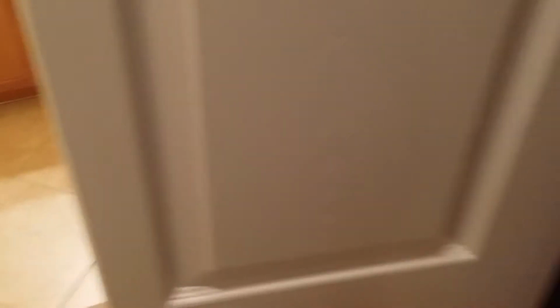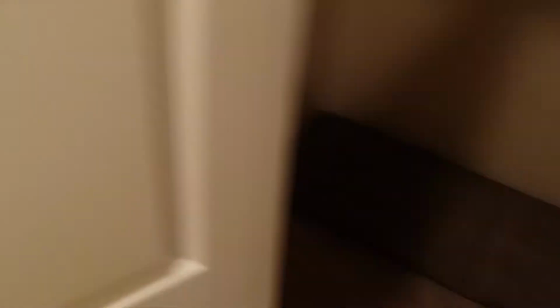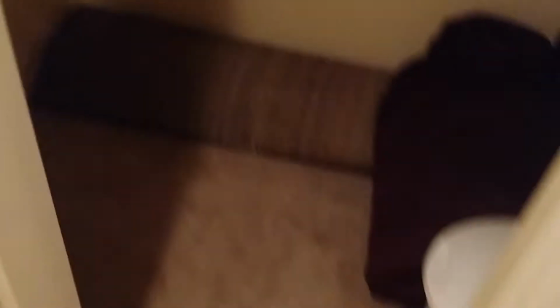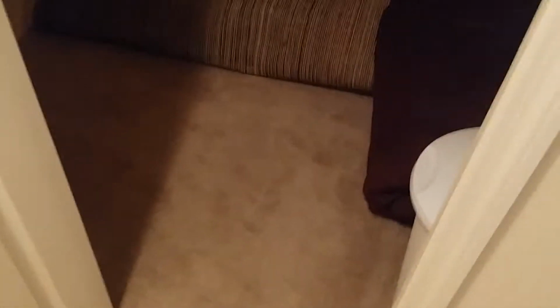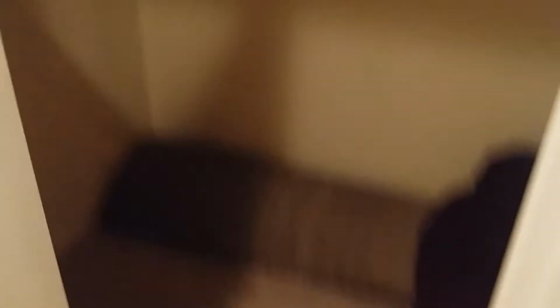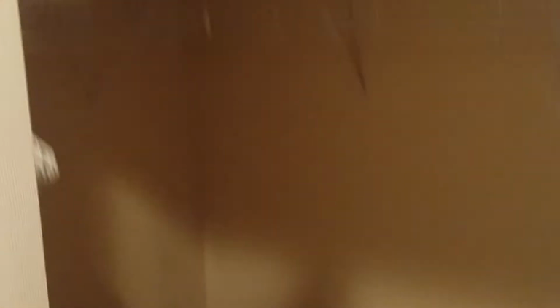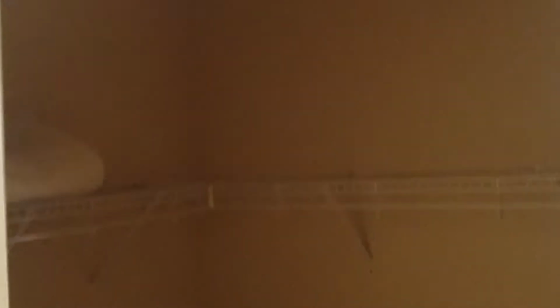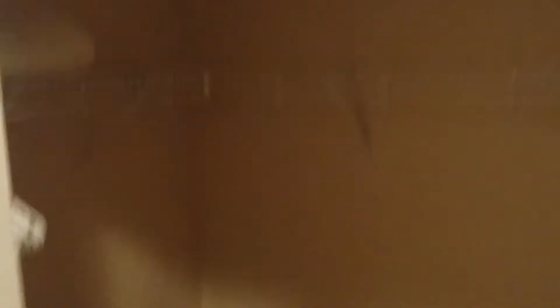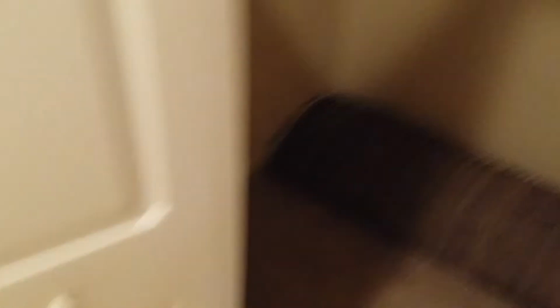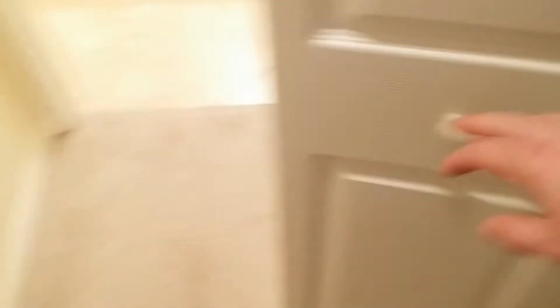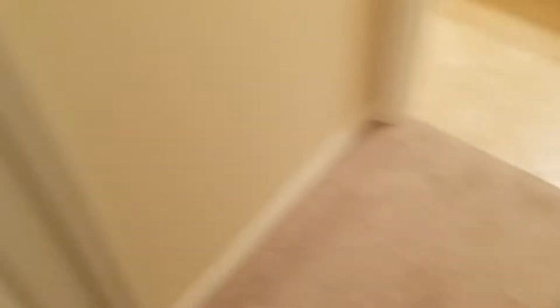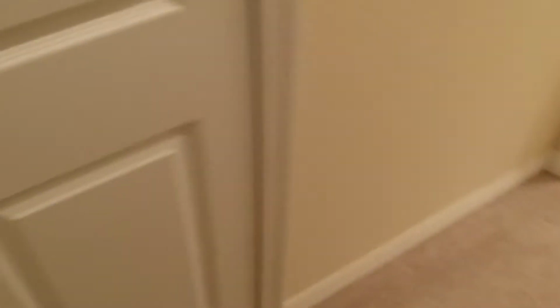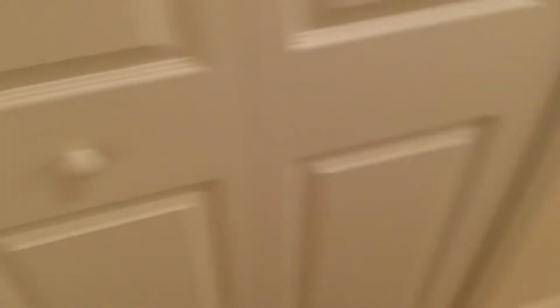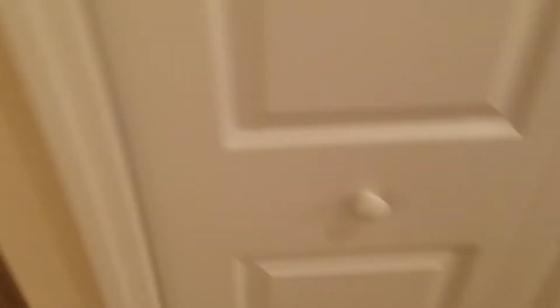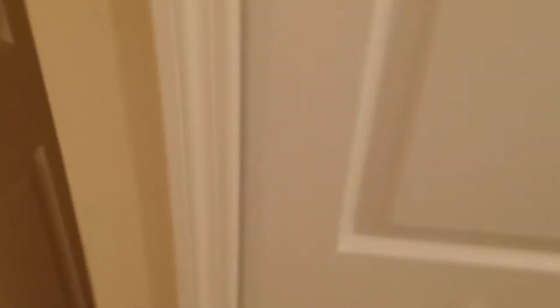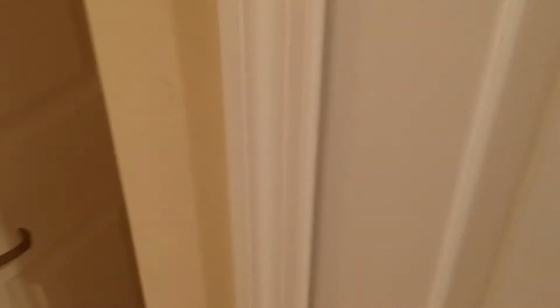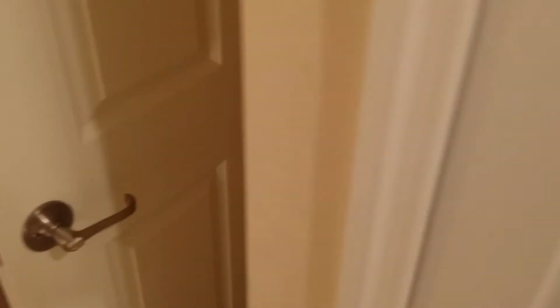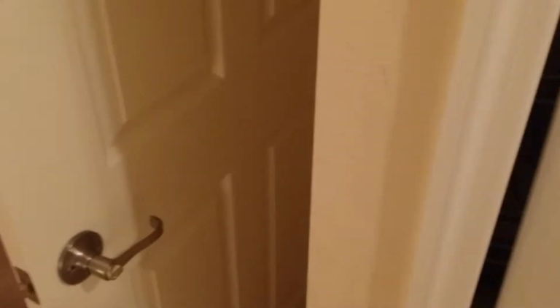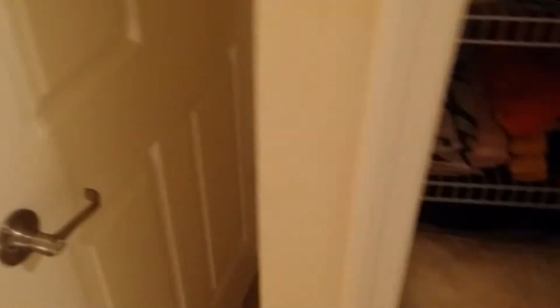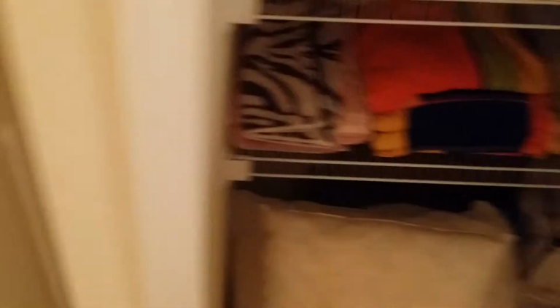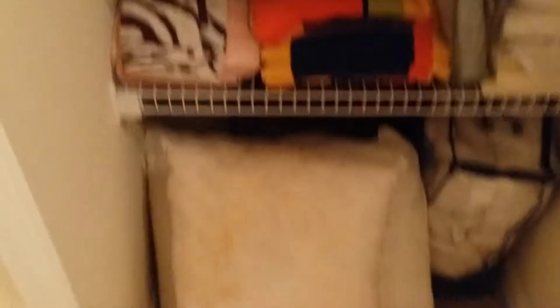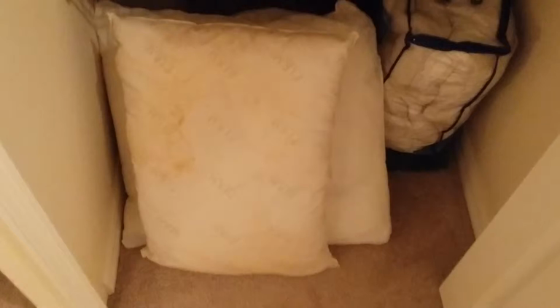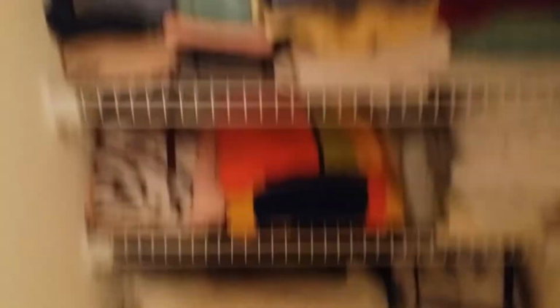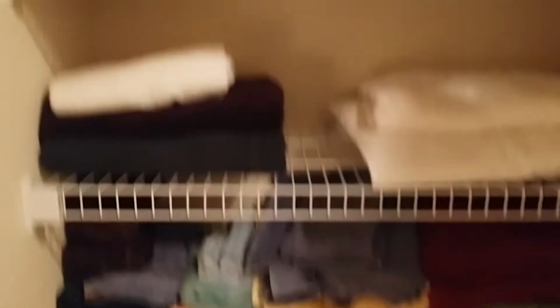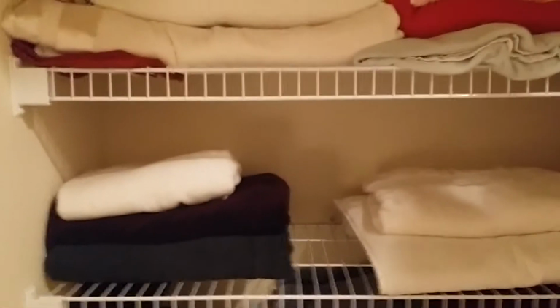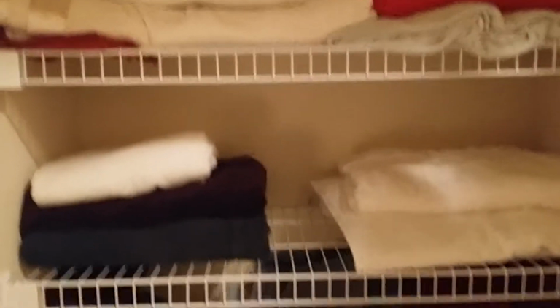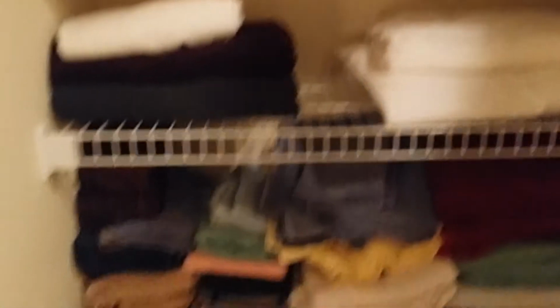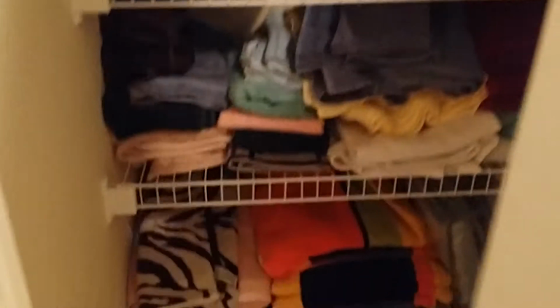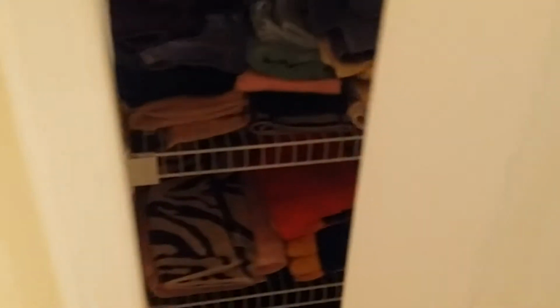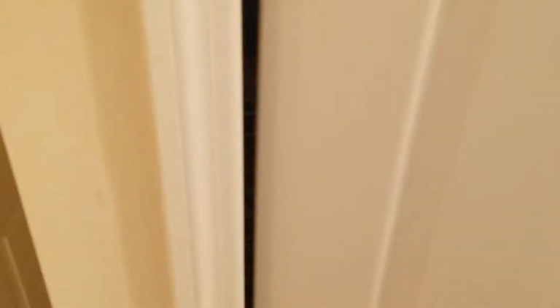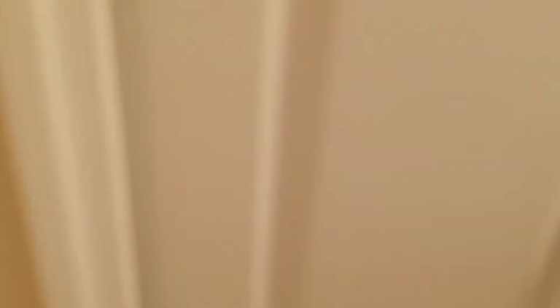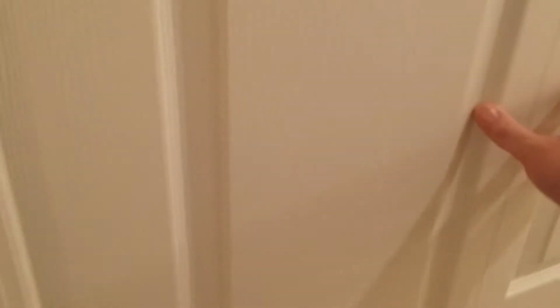We have a walk-in closet on the right hand side, and a standard linen closet on the left hand side, which can be used as another closet if need be.